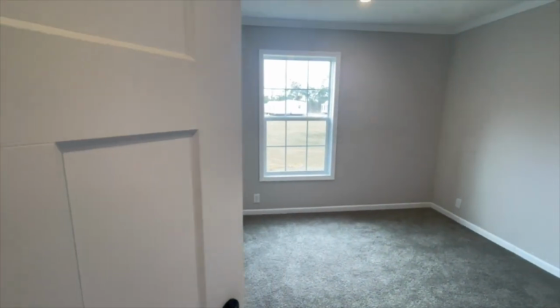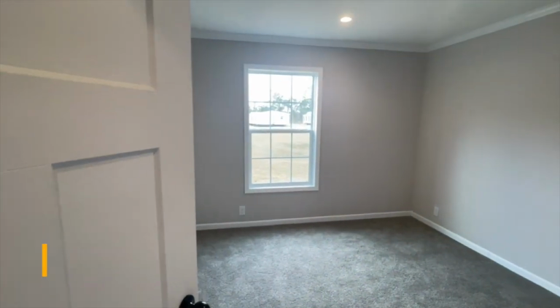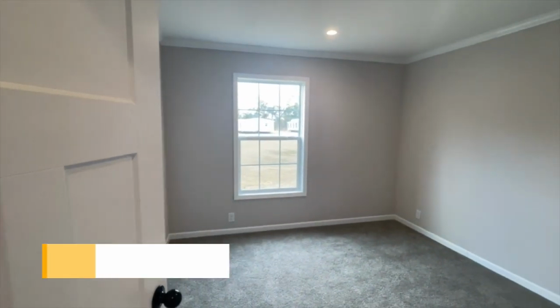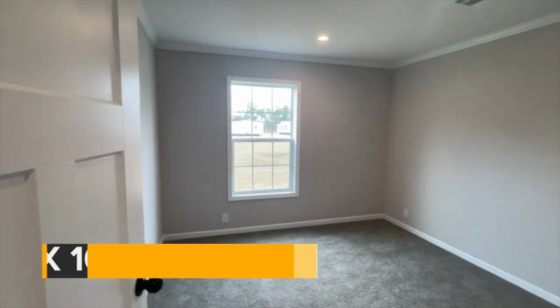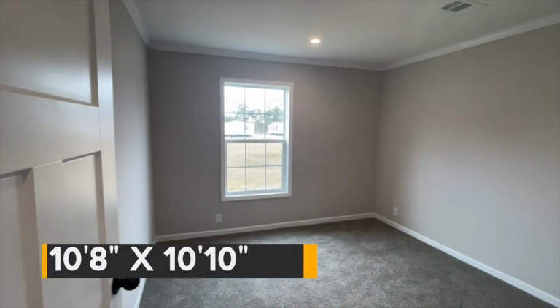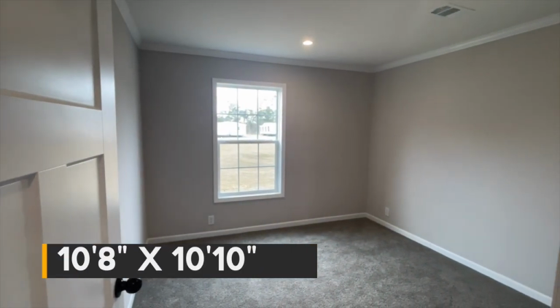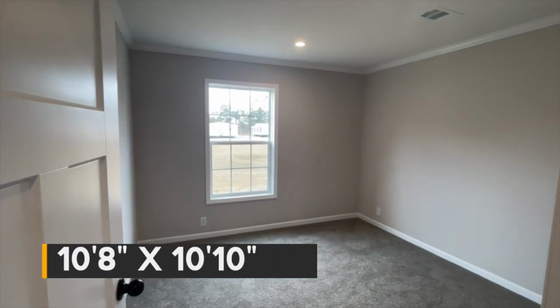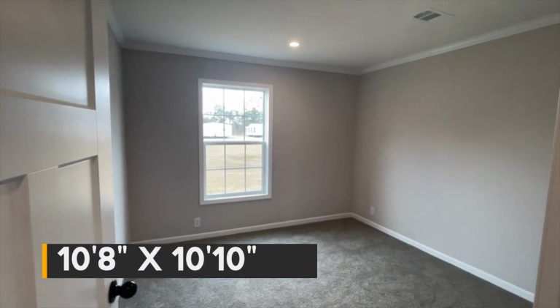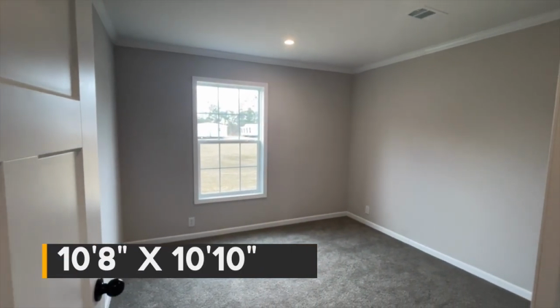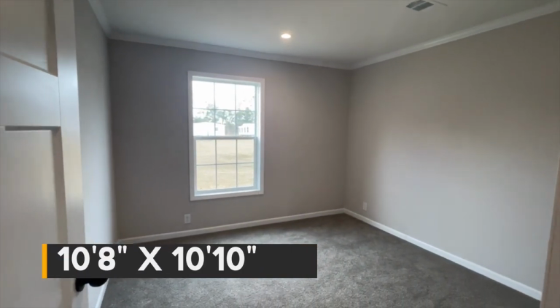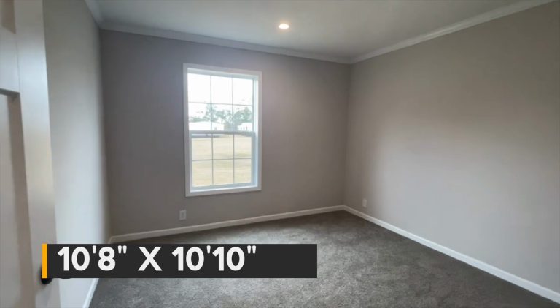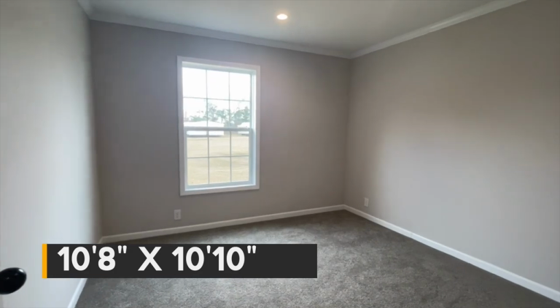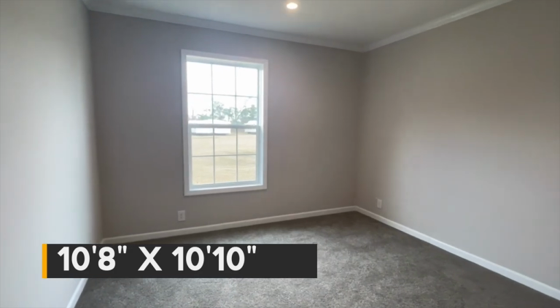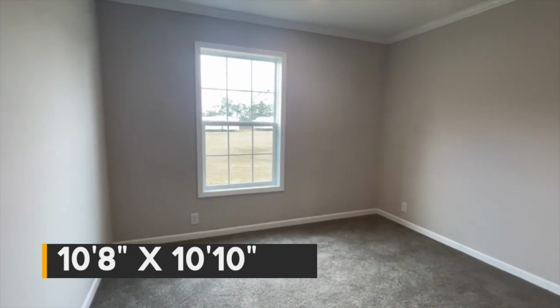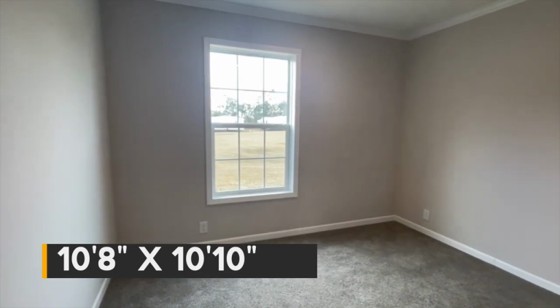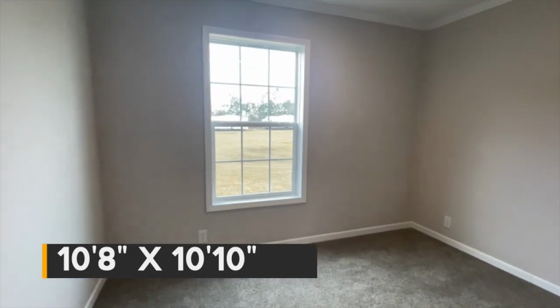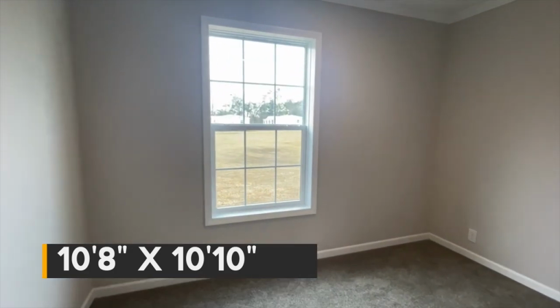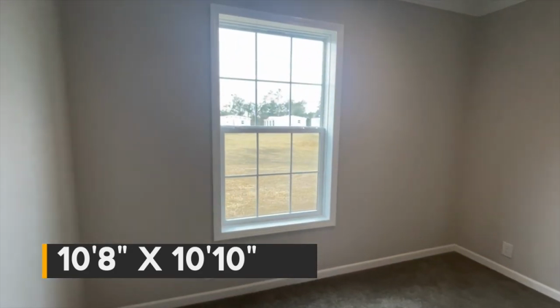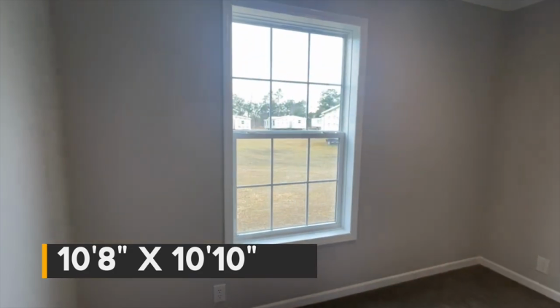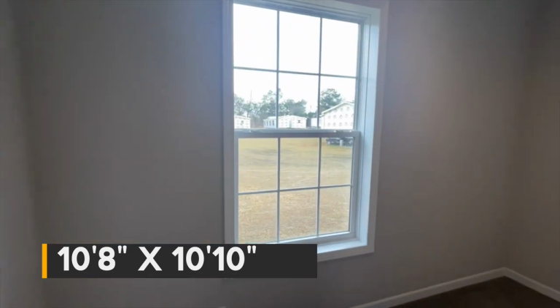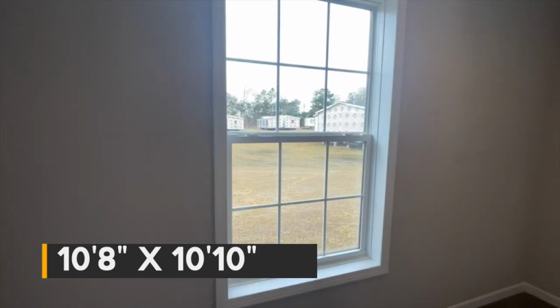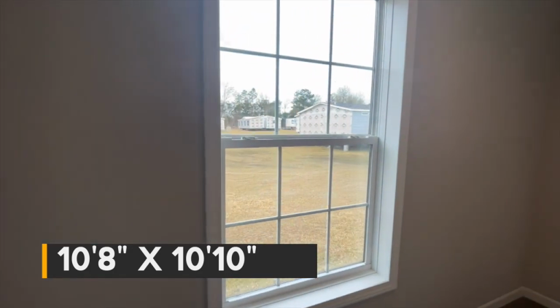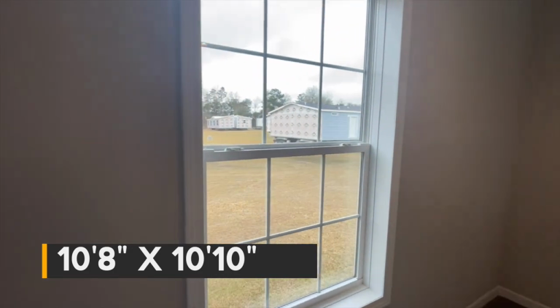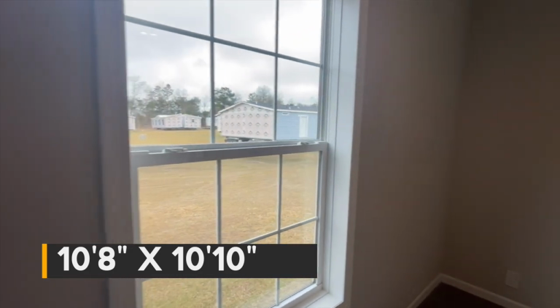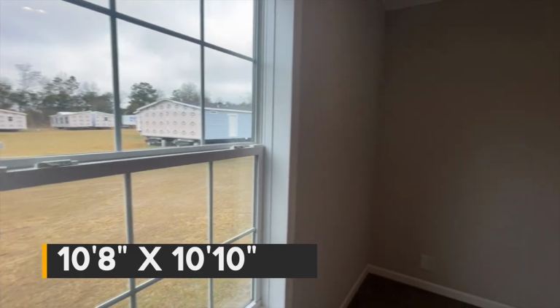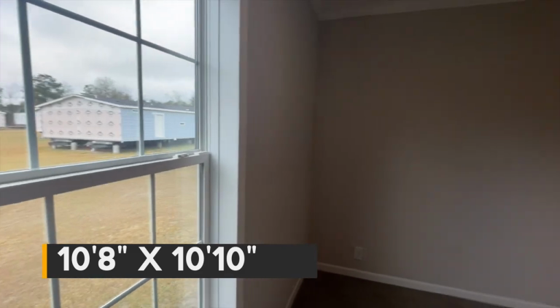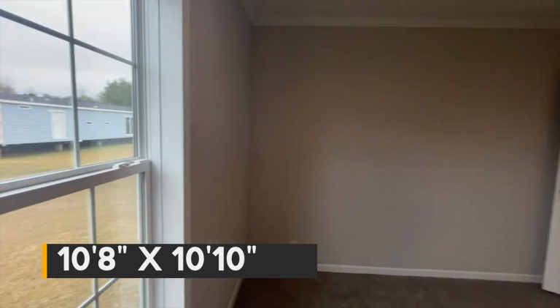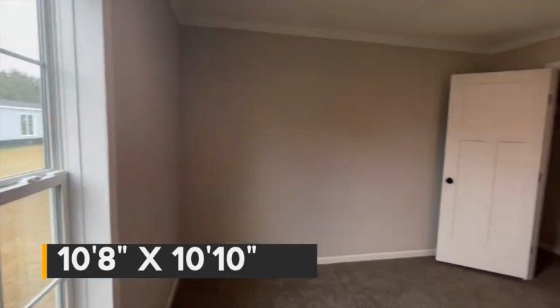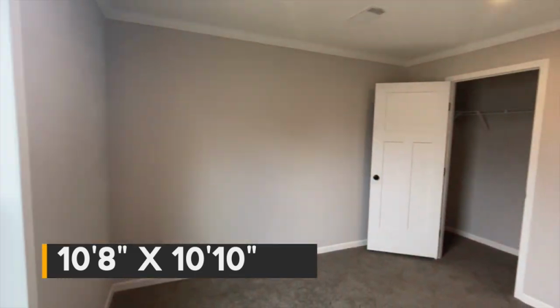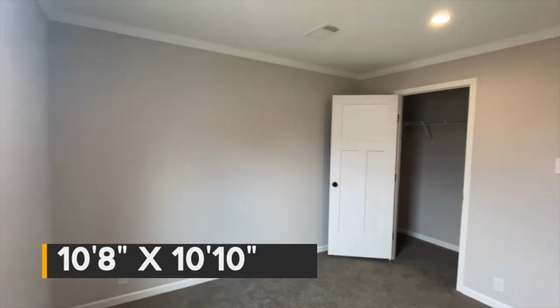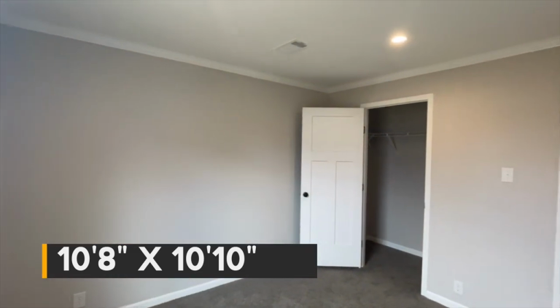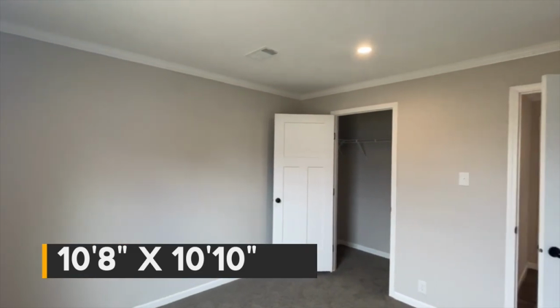Next you have the second bedroom, or what we'll call bedroom number three. Again, another nice size room. Look around, check out the closet, and then we'll move on.